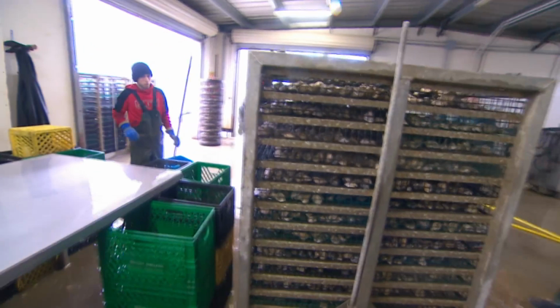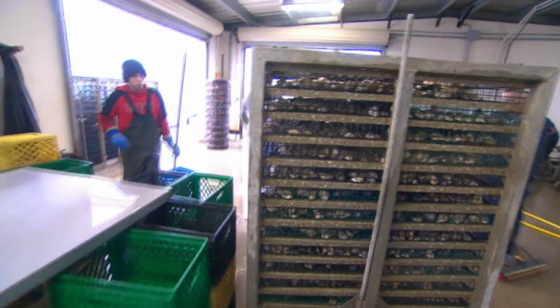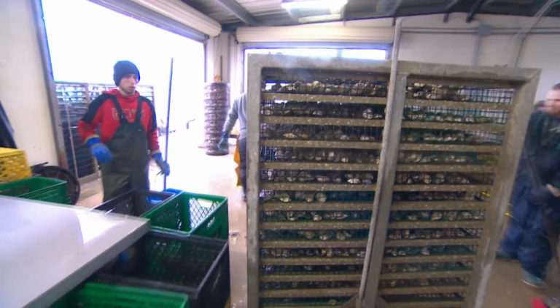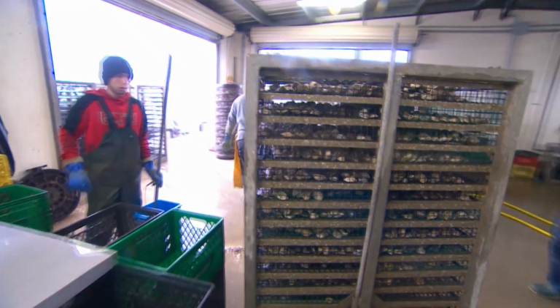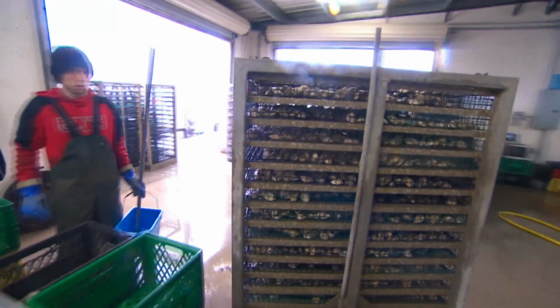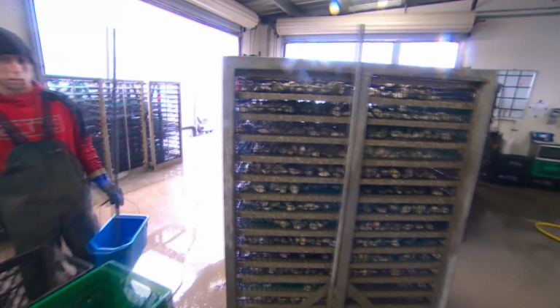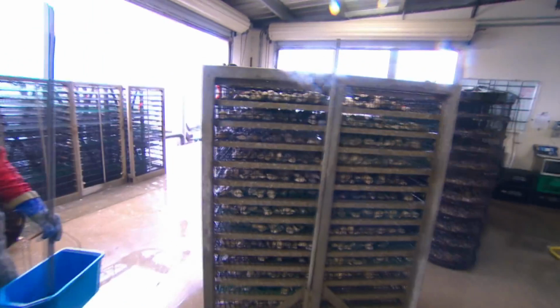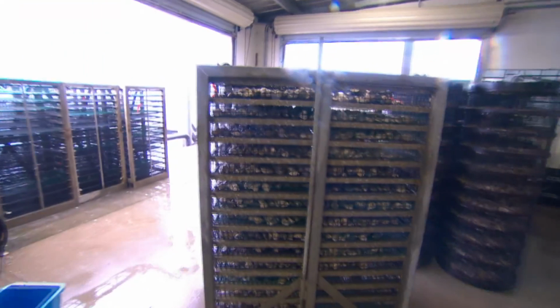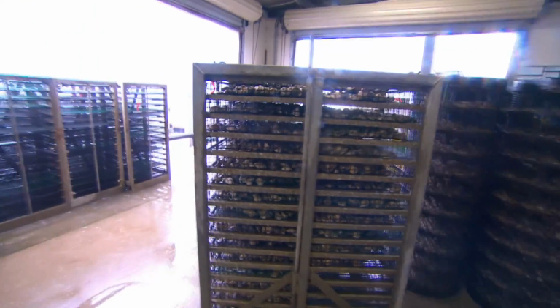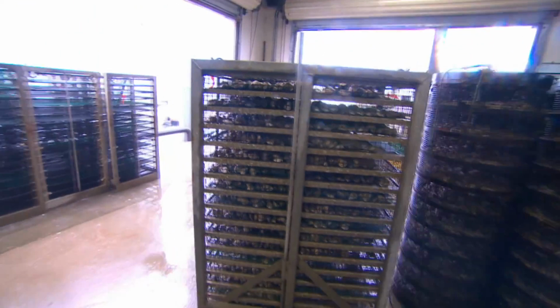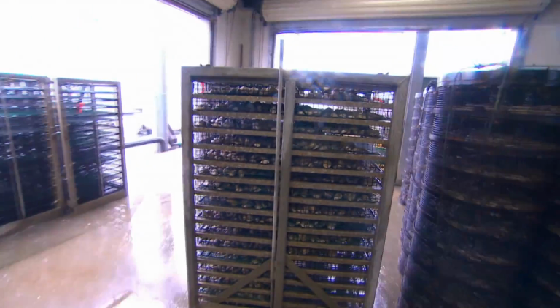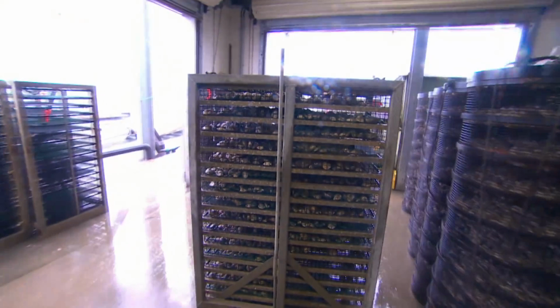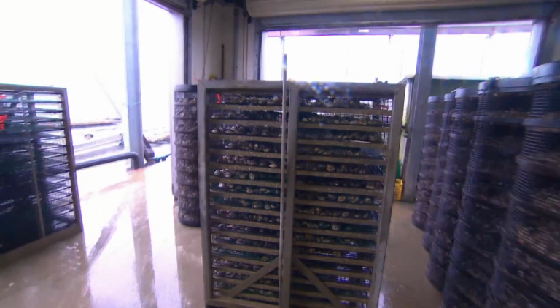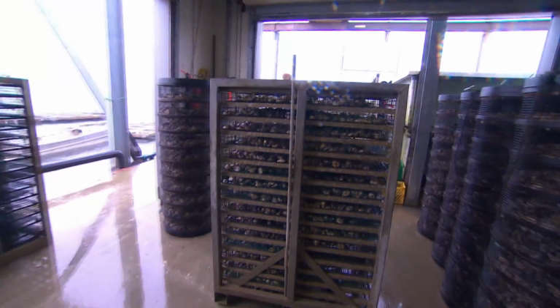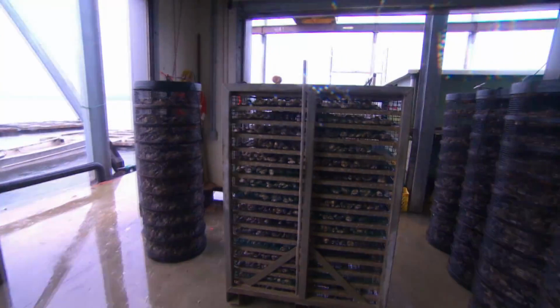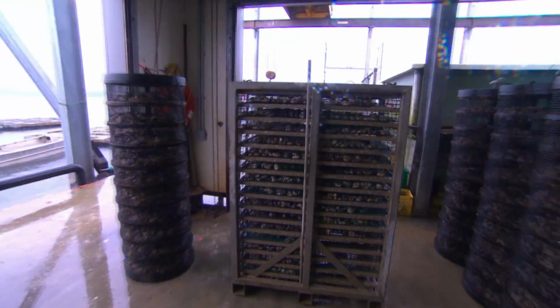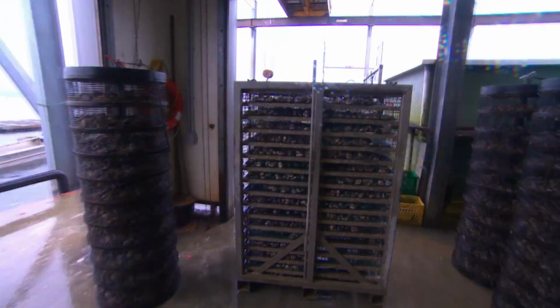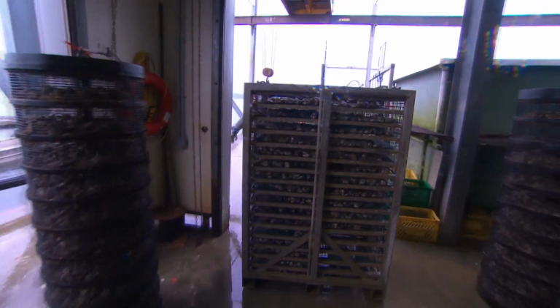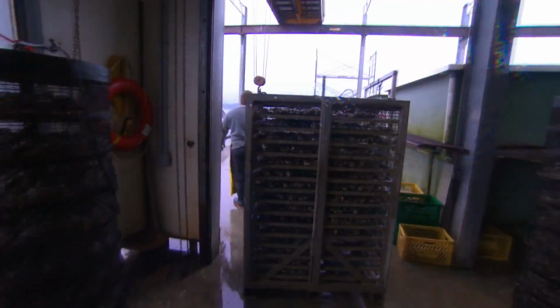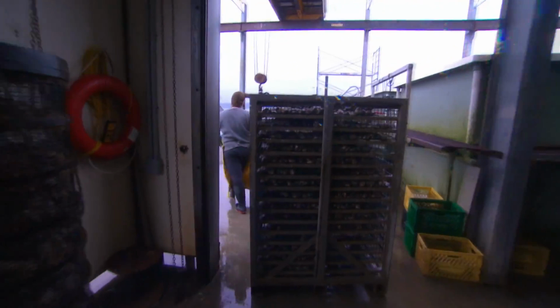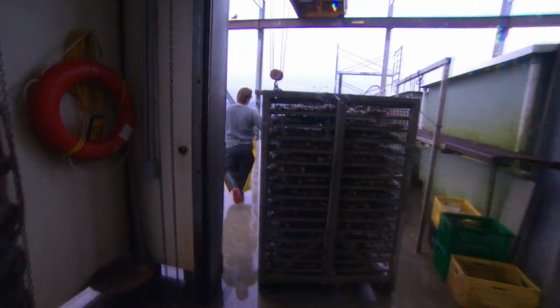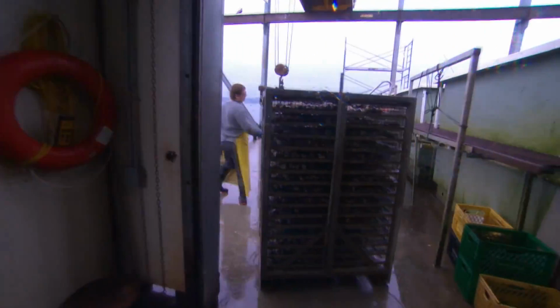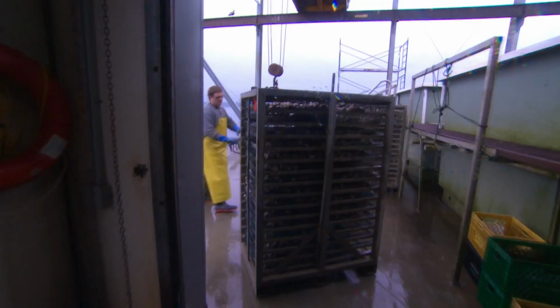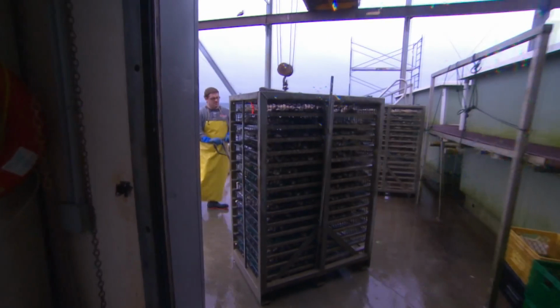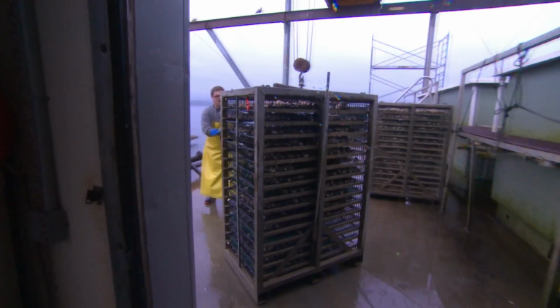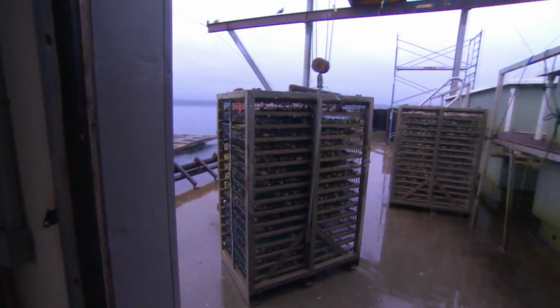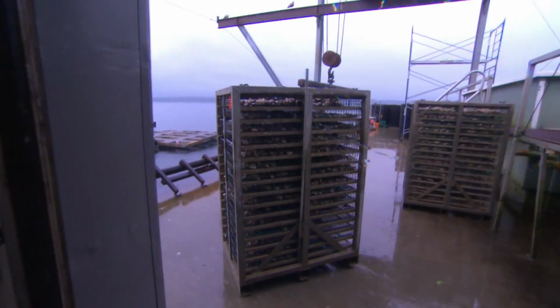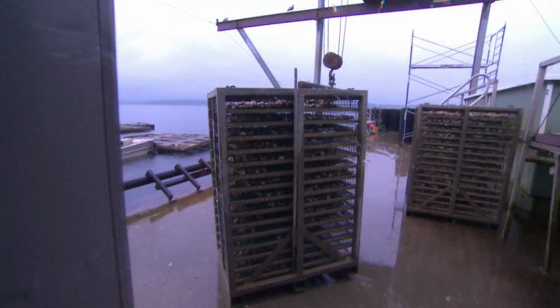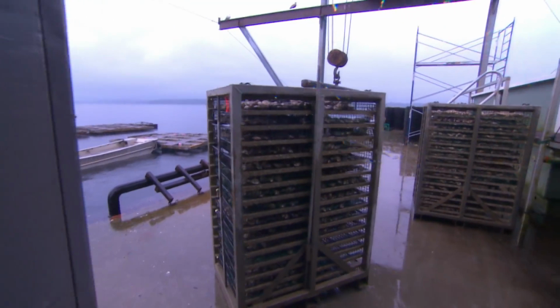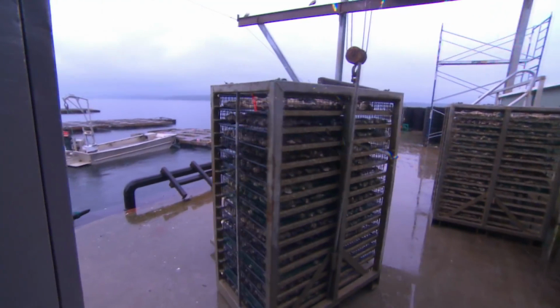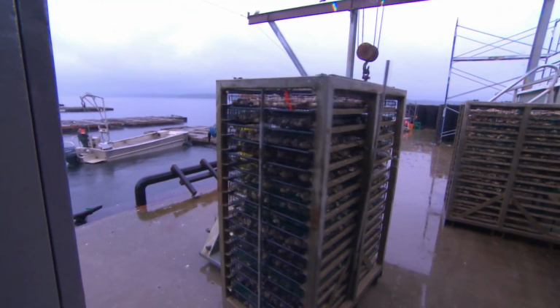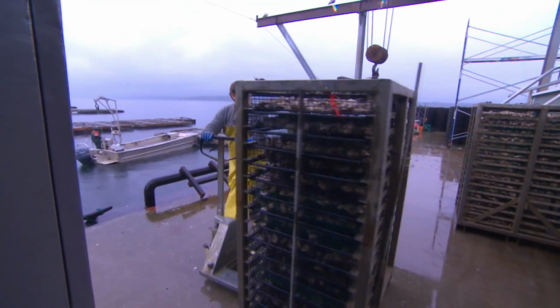Adding urgency to the task of deciphering the impact of so much plastic on the world's oceans. Greg Rasmussen, CBC News, Deep Bay, British Columbia.